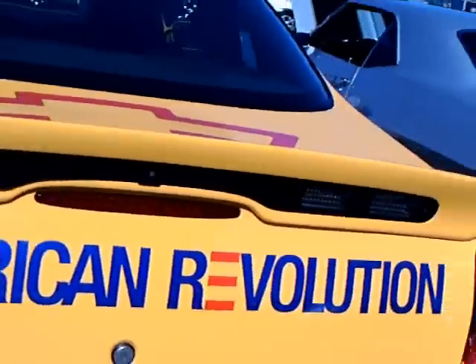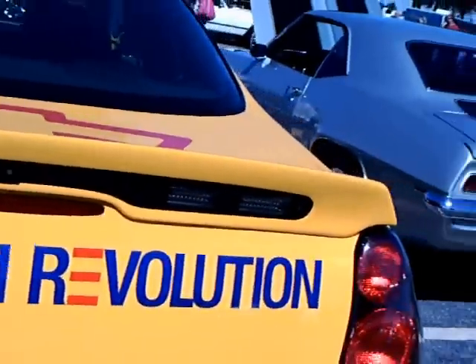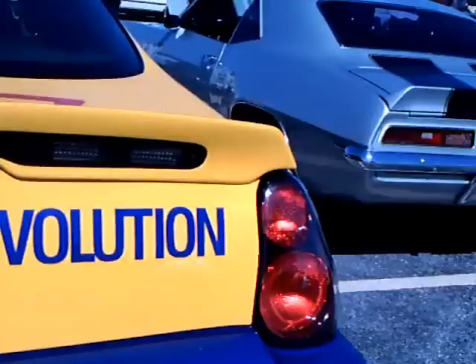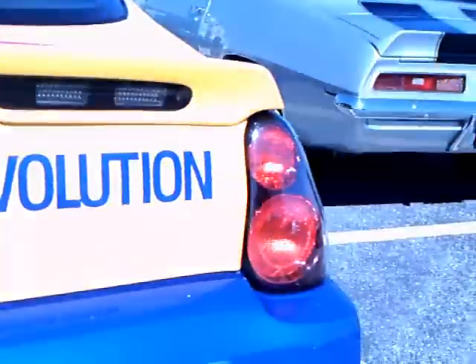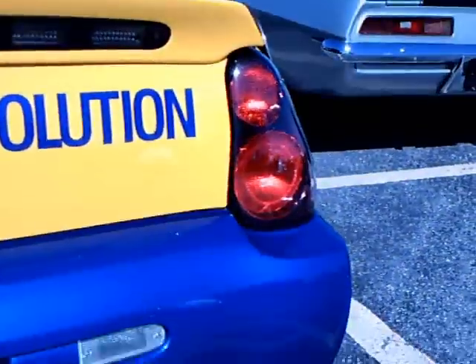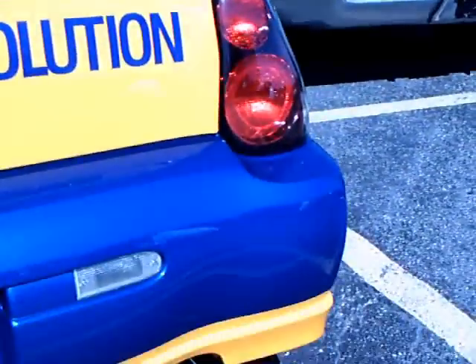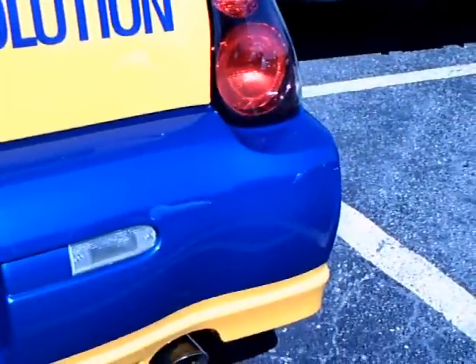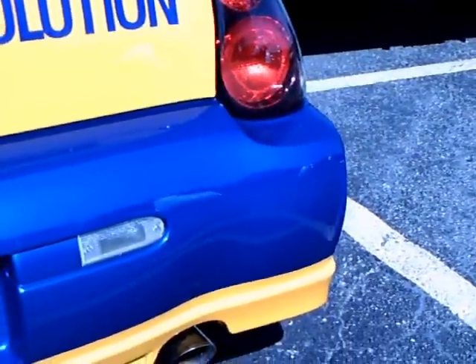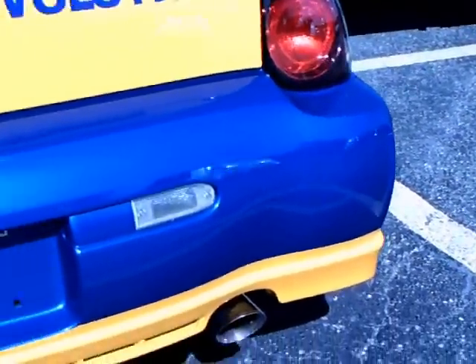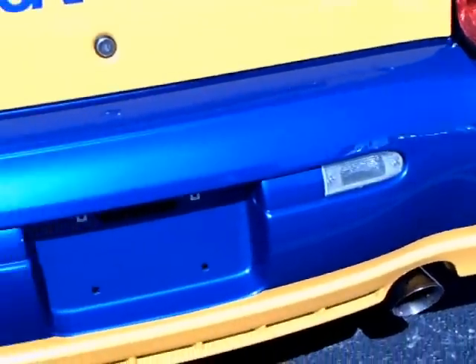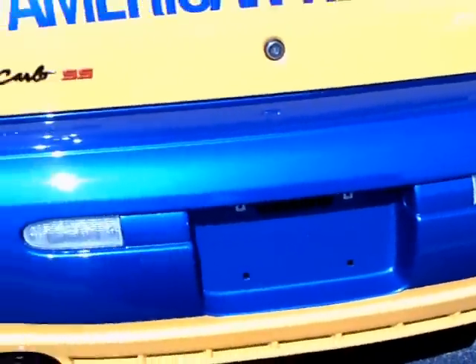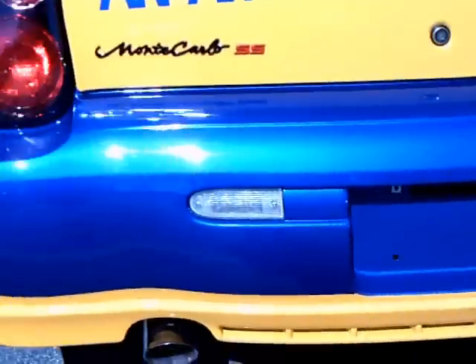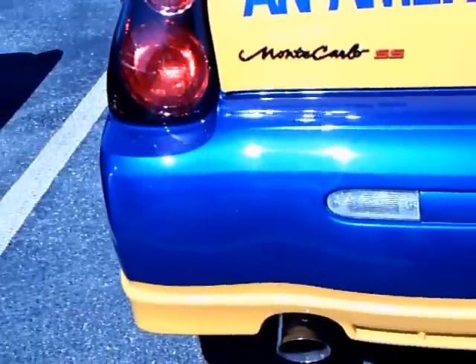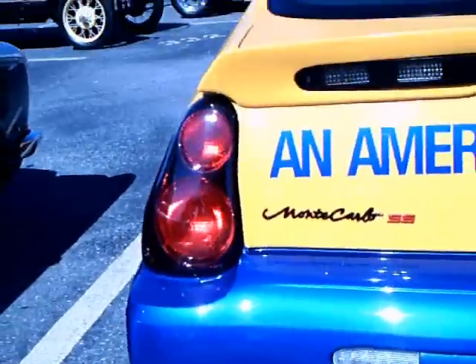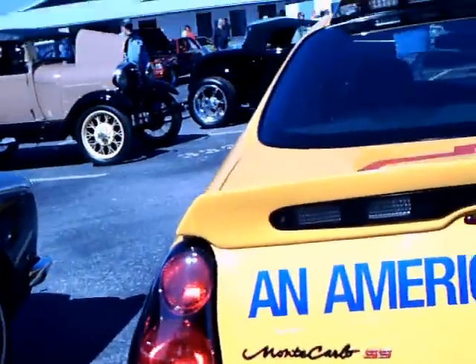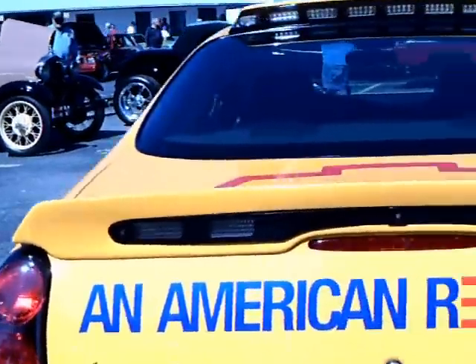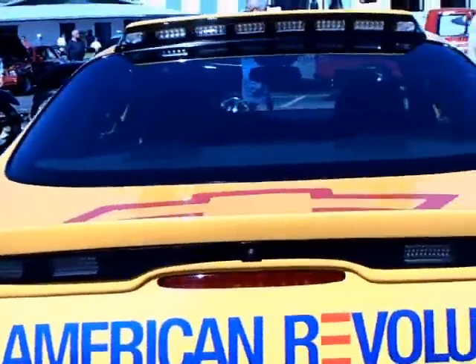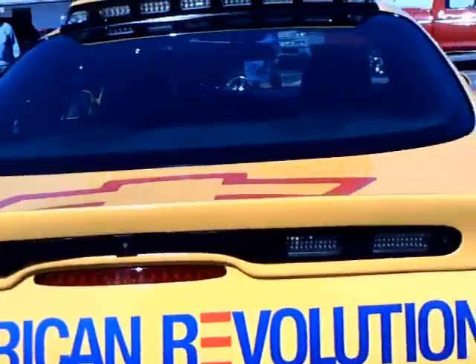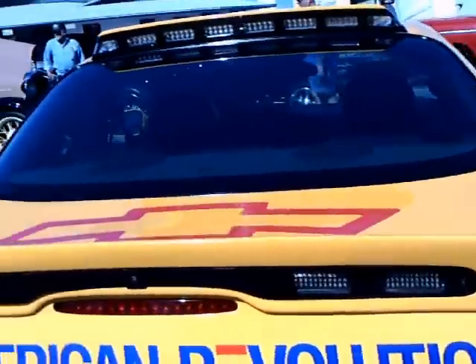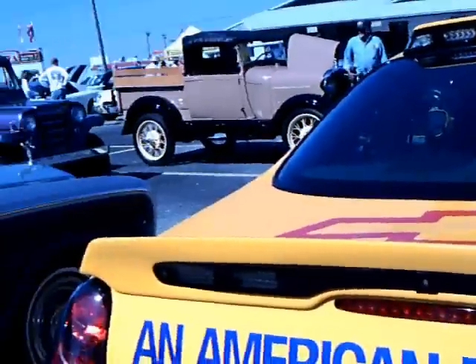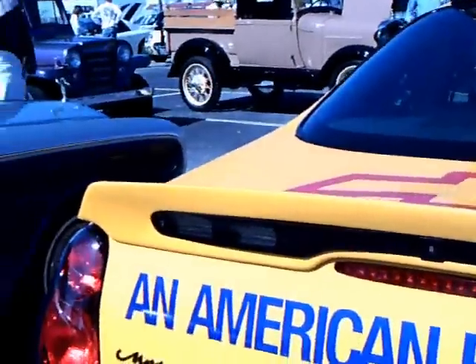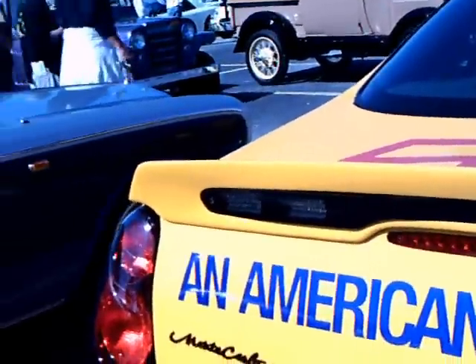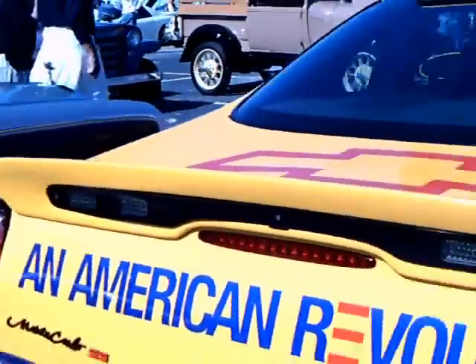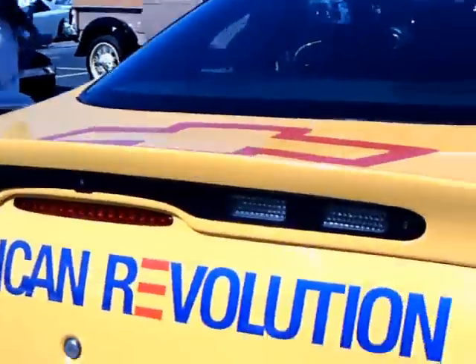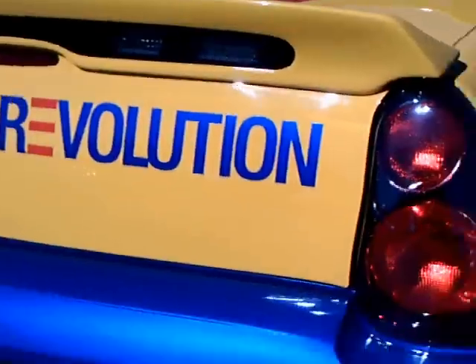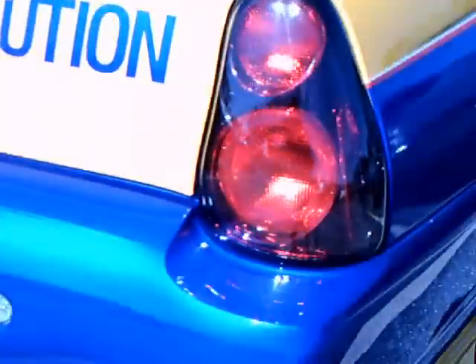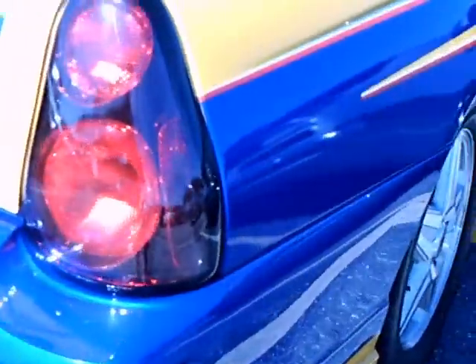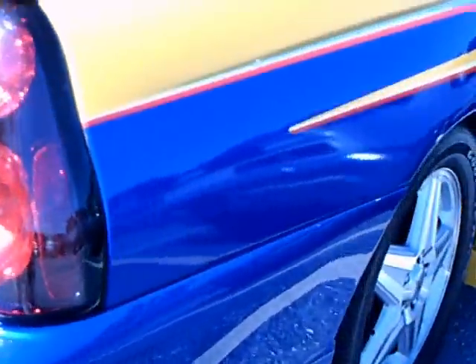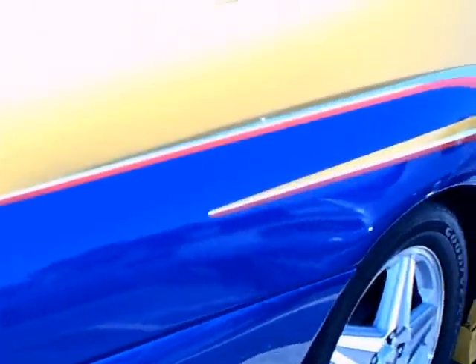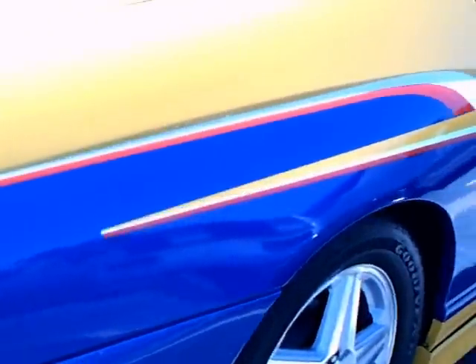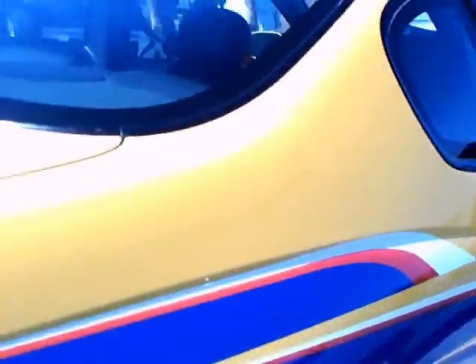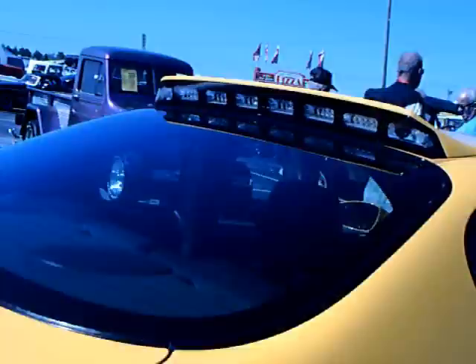"American Revolution" — that was the Chevy advertising scheme at the time, that was what they used in all their ads.